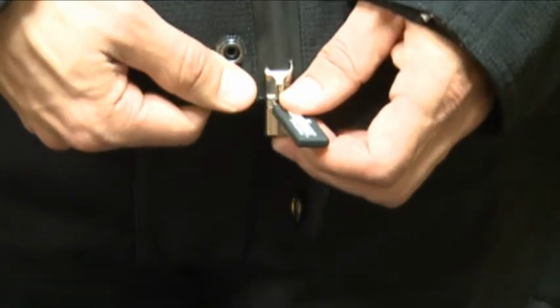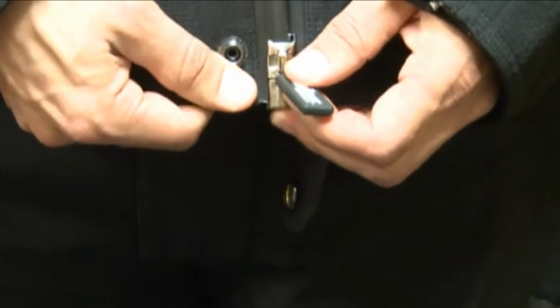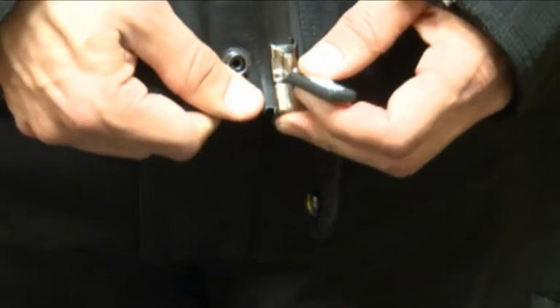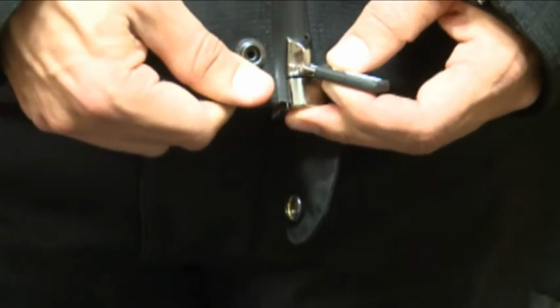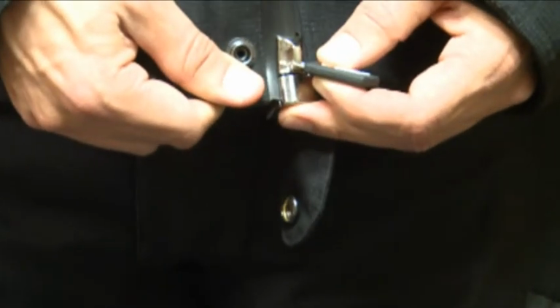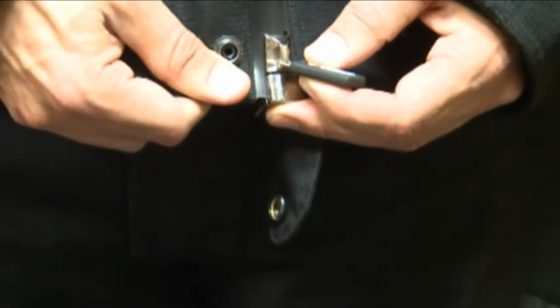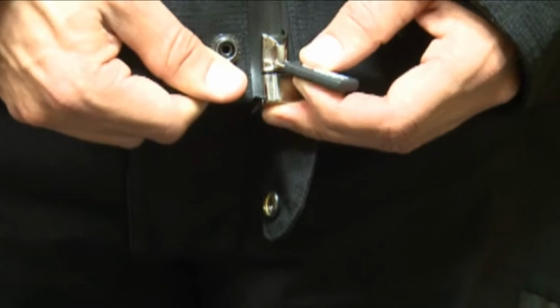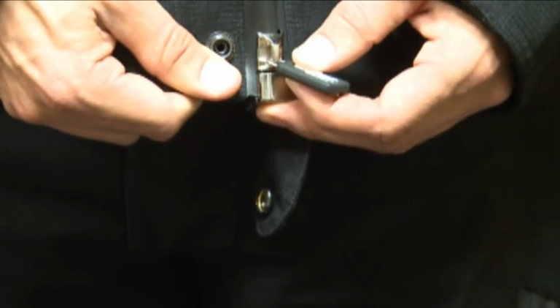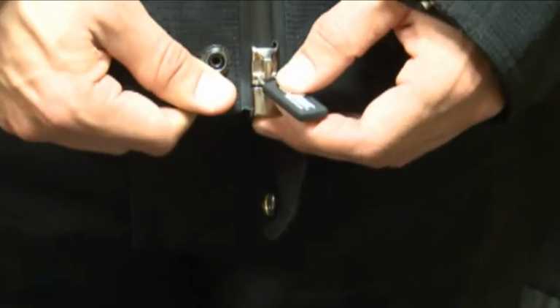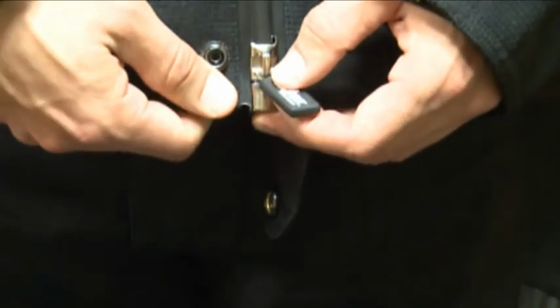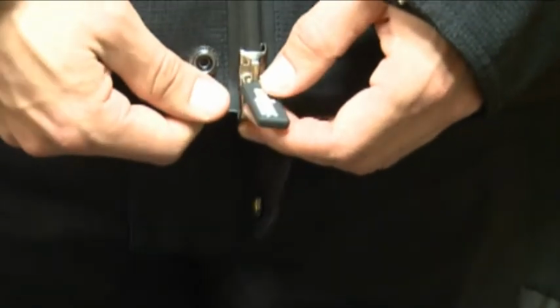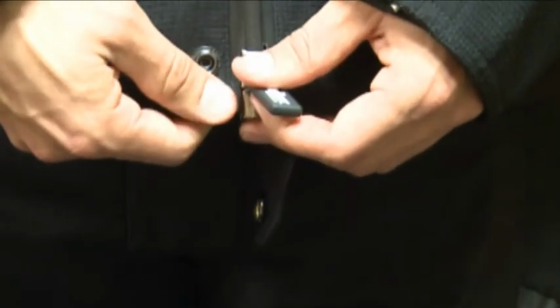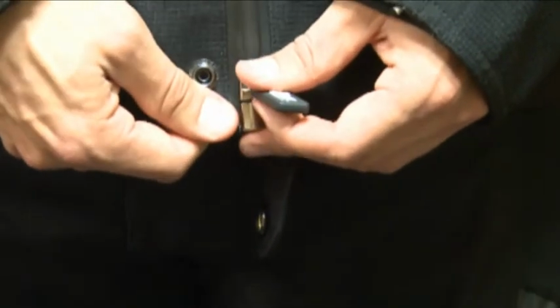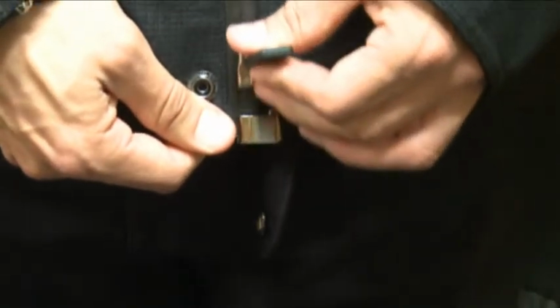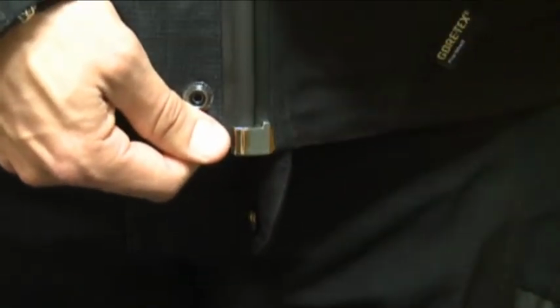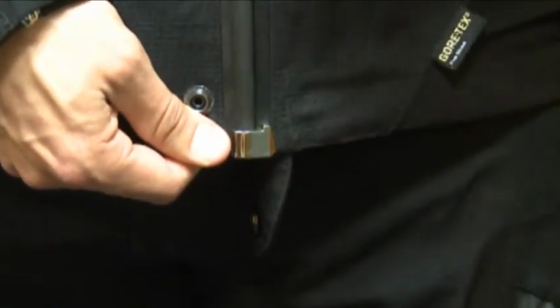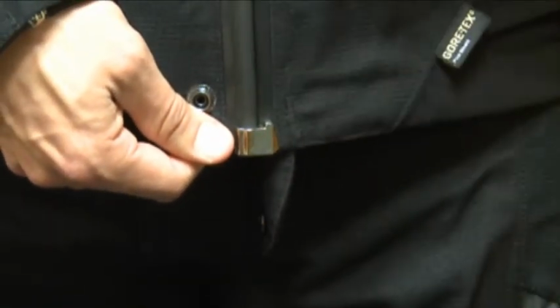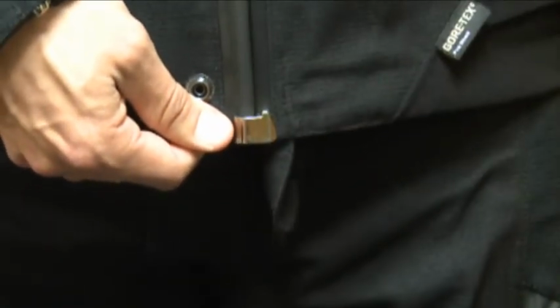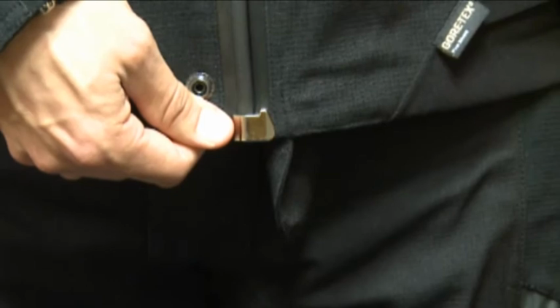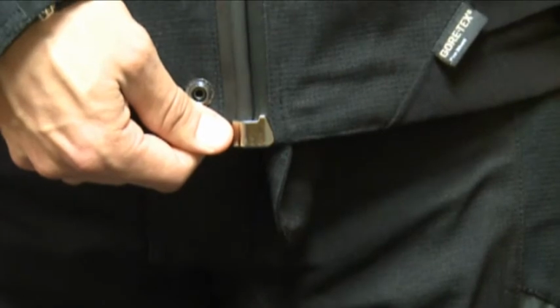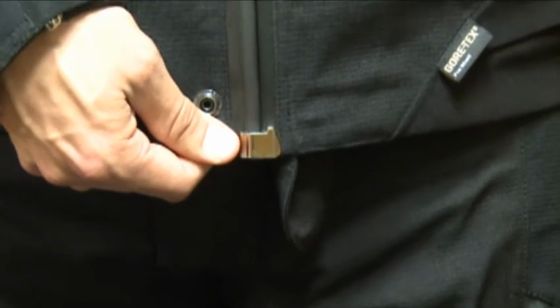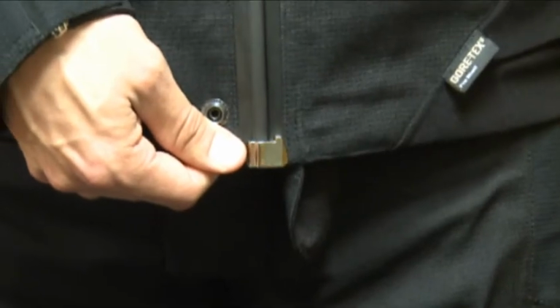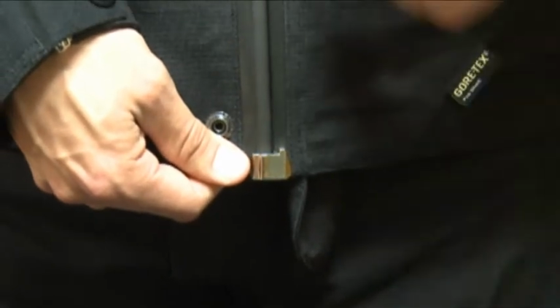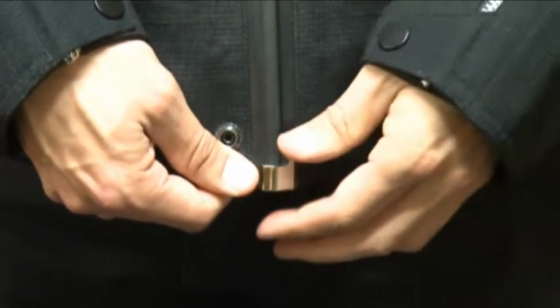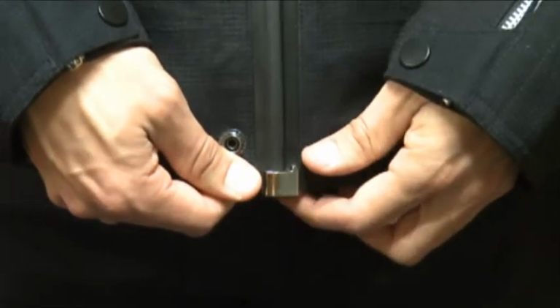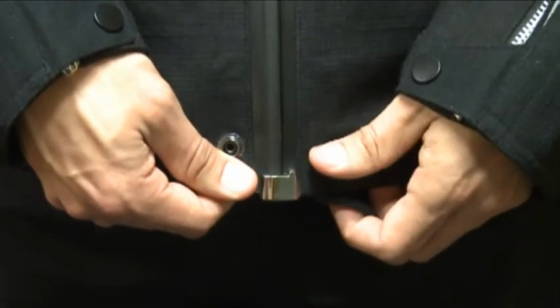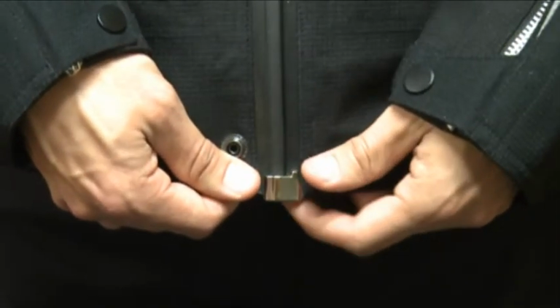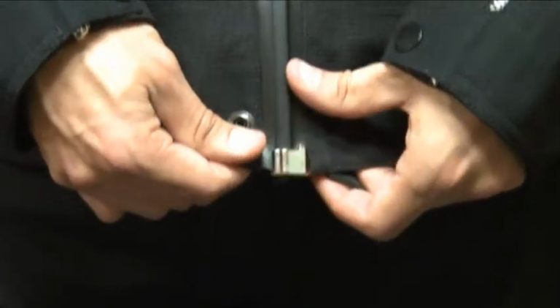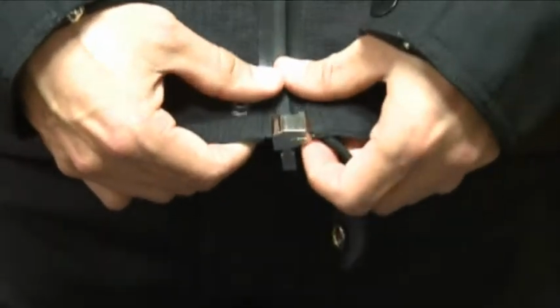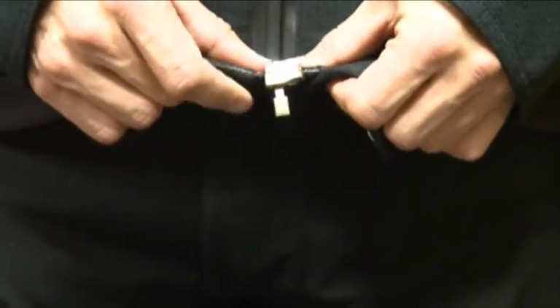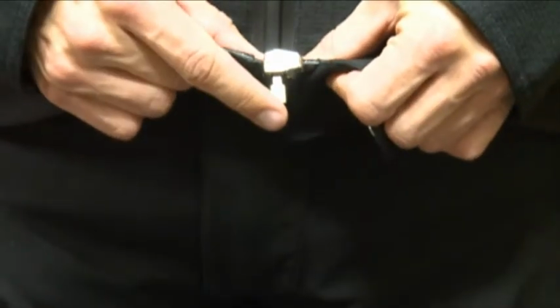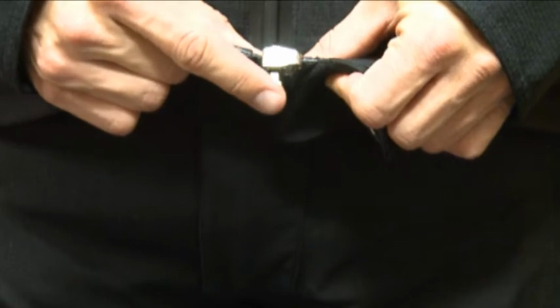Next, supporting the right hand rail, pull the slider up, closing the jacket. Once the closure is sealed, fold the locking lever up into the closed position. It should lie flat against the rail pointing upwards.